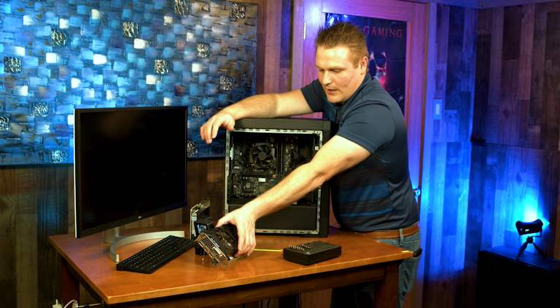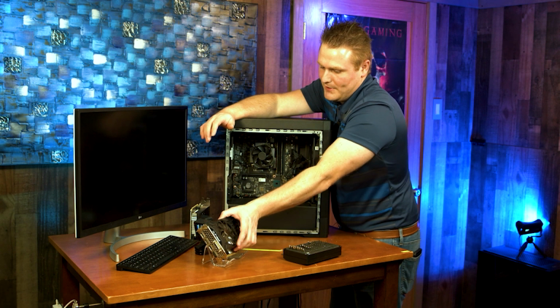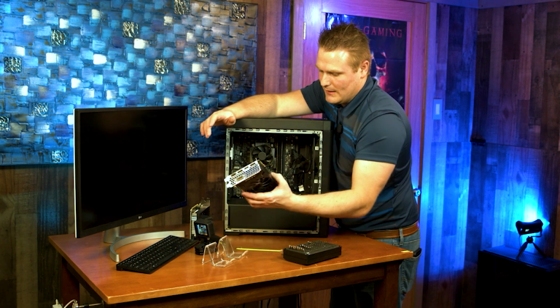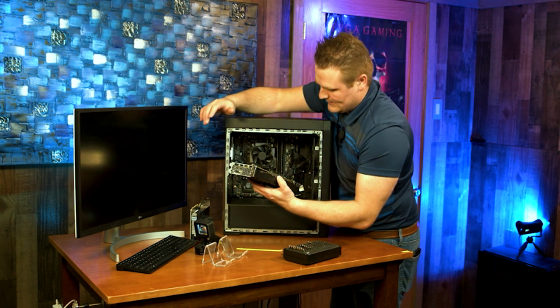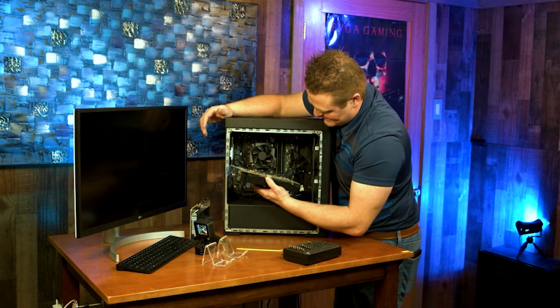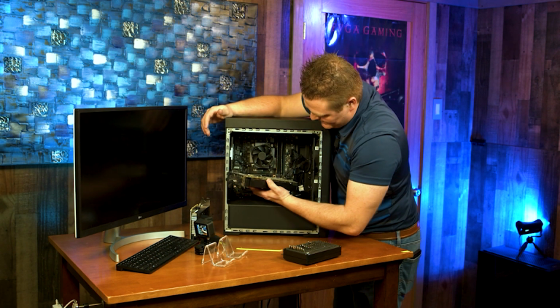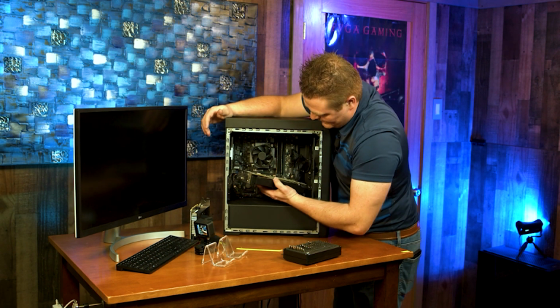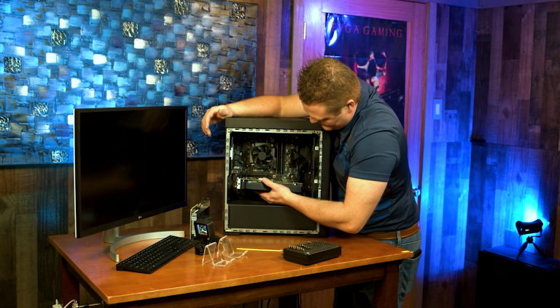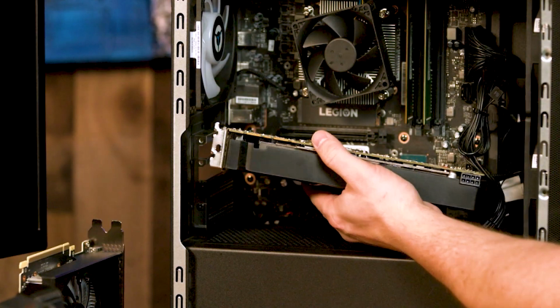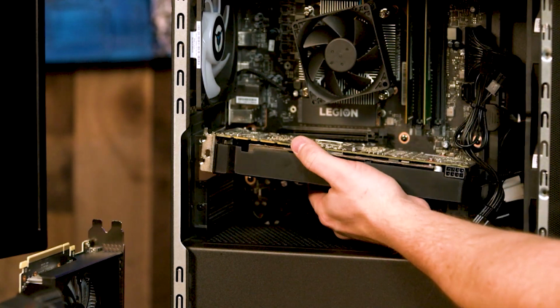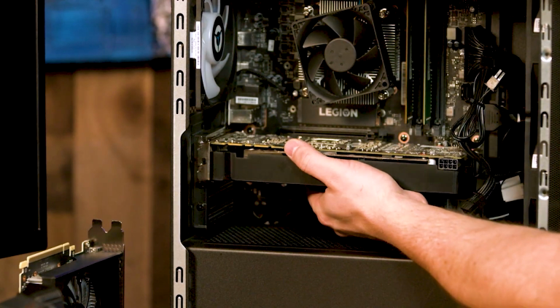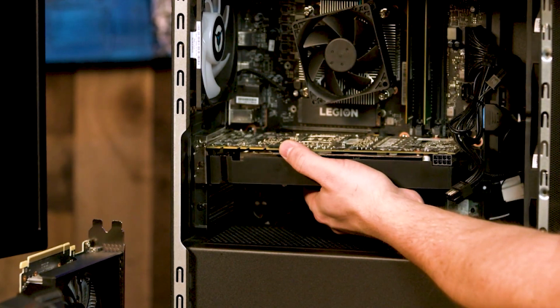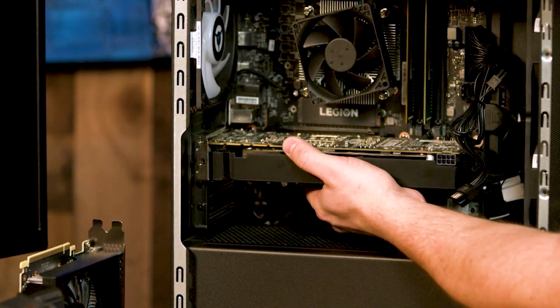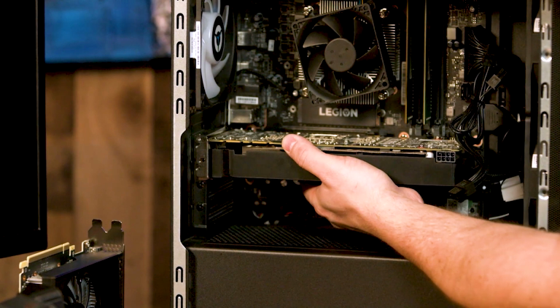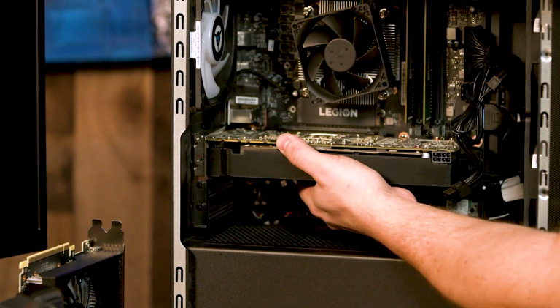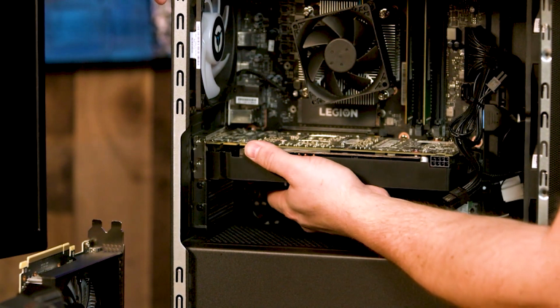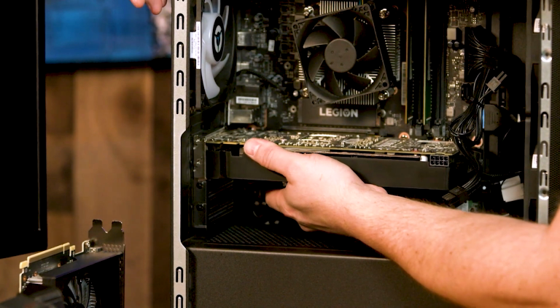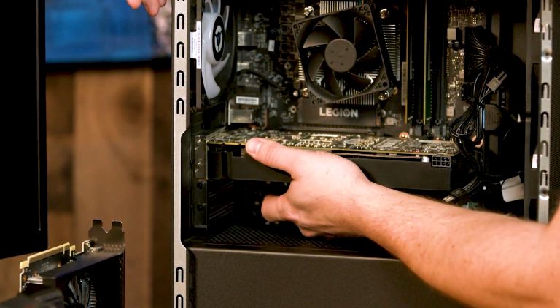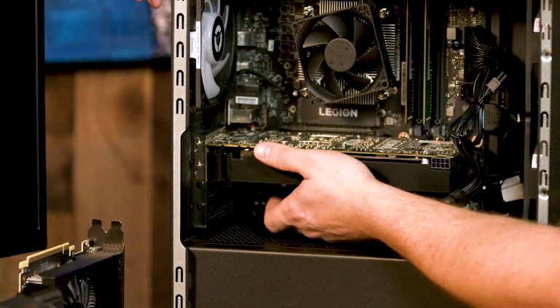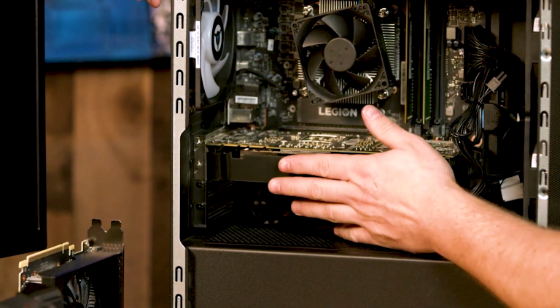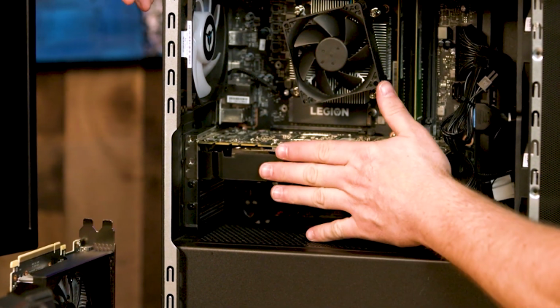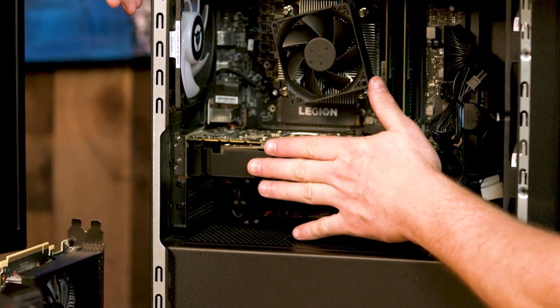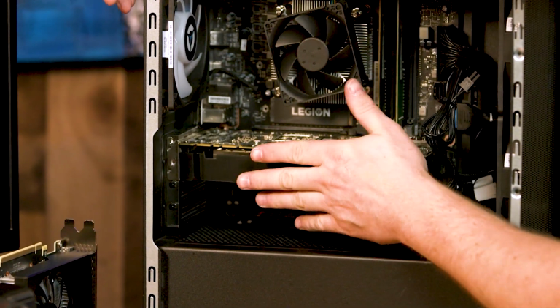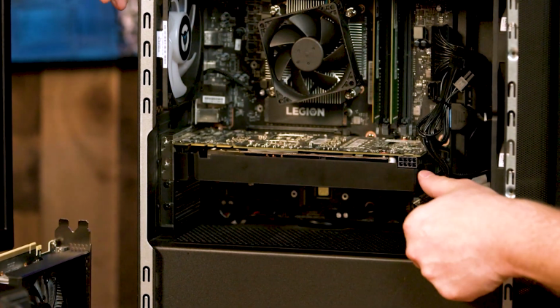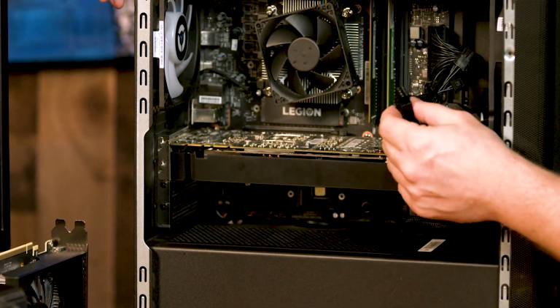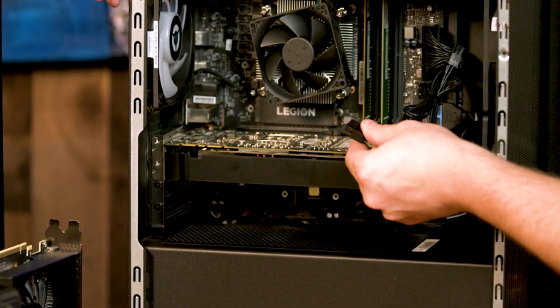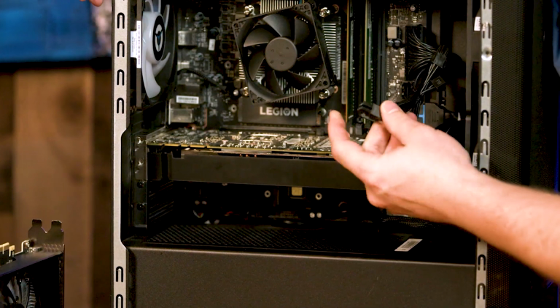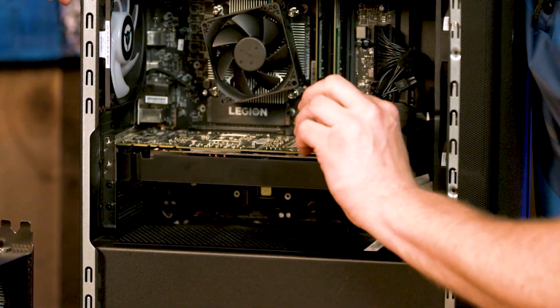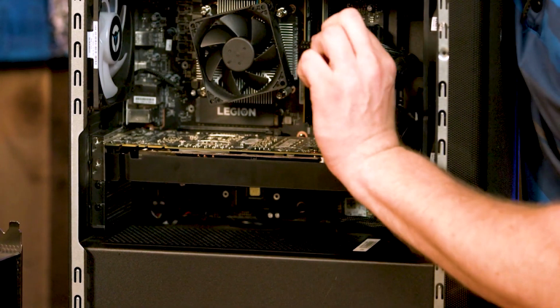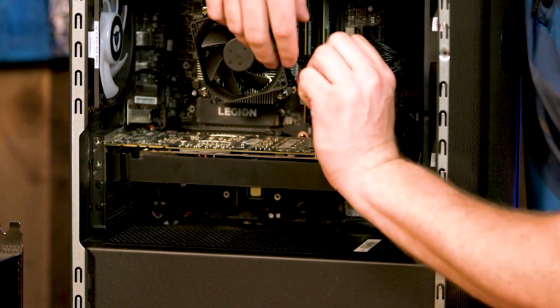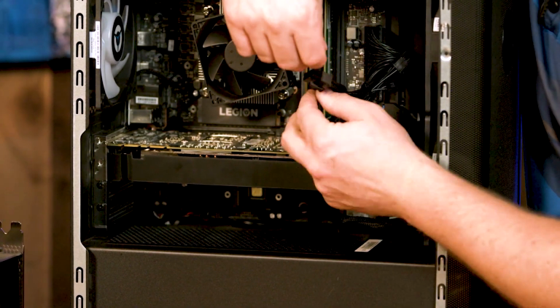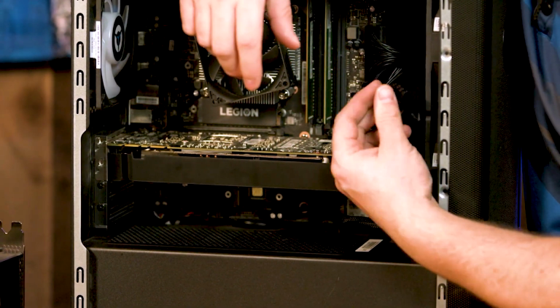Grab our PNY 1070 Ti. Go ahead and latch that in there. Make sure our power is plugged in — this one has the tab on the top.